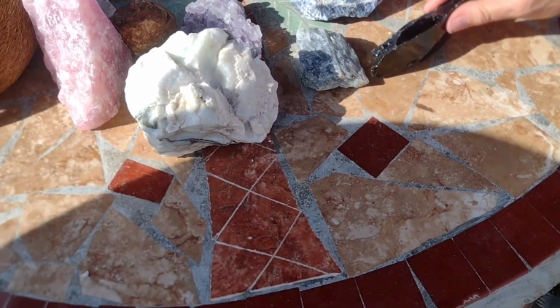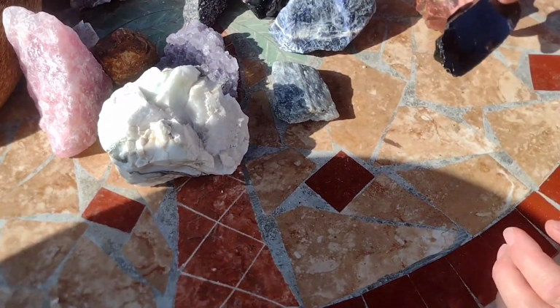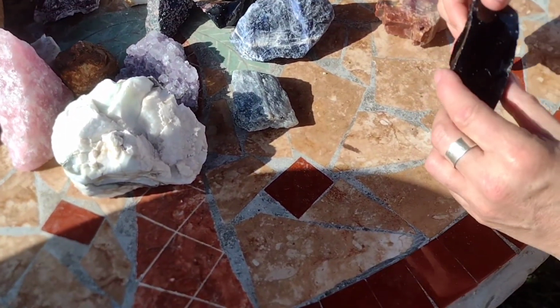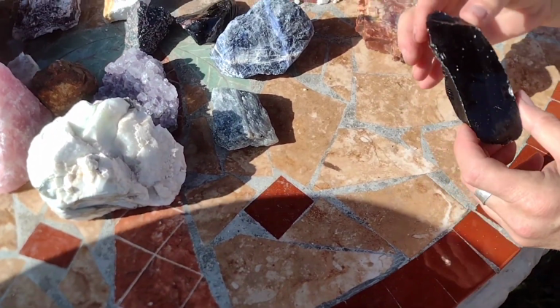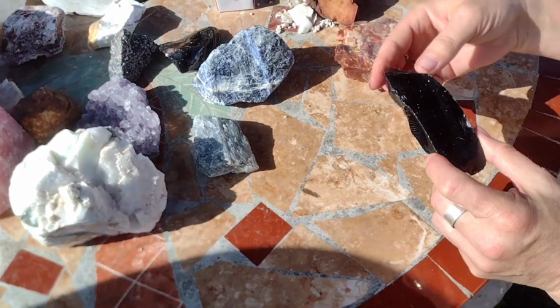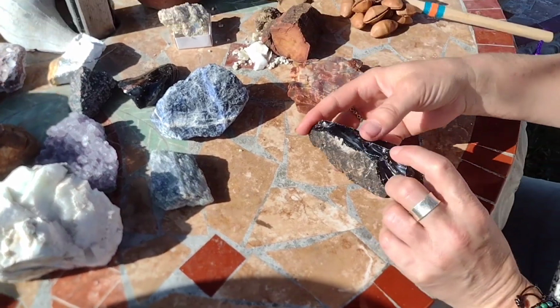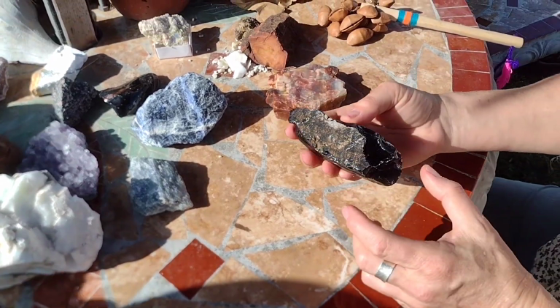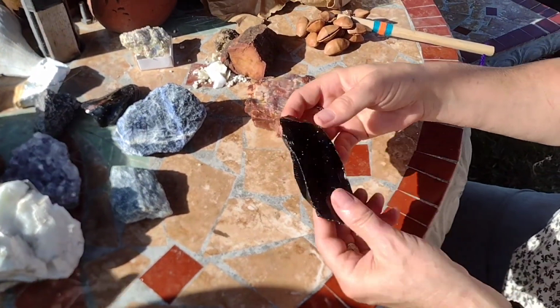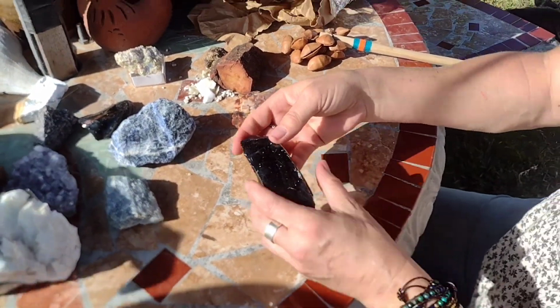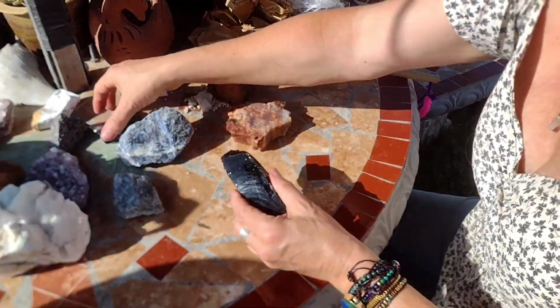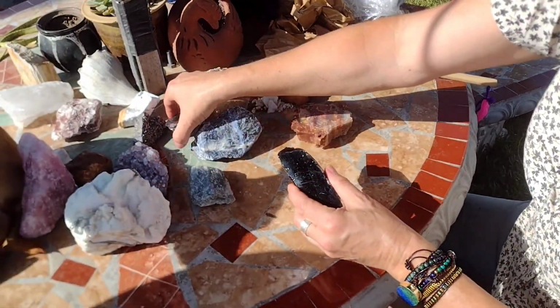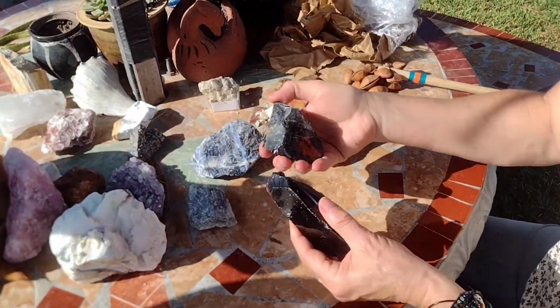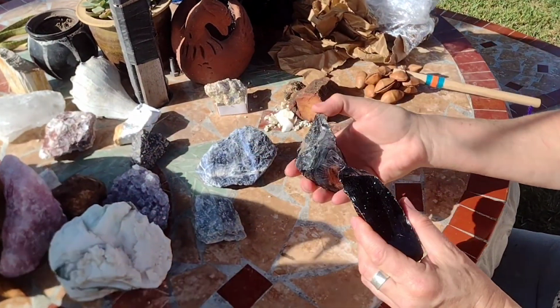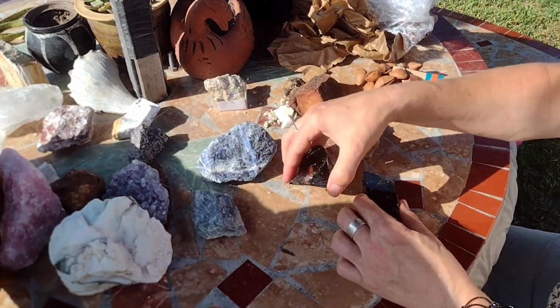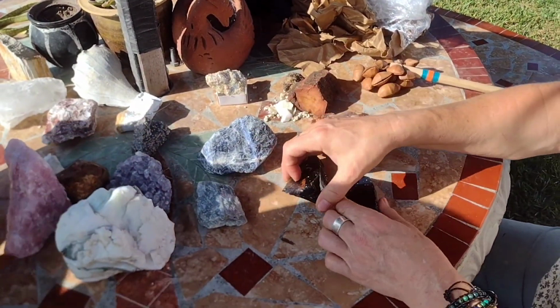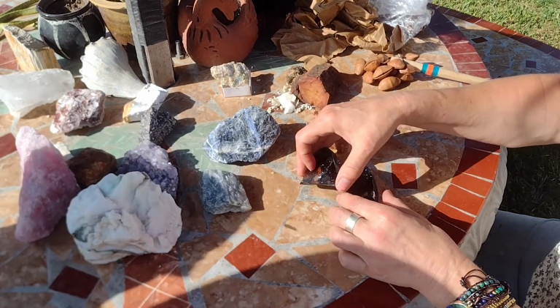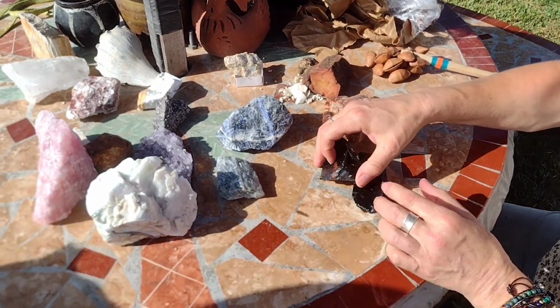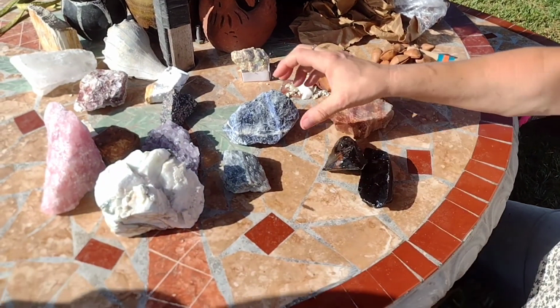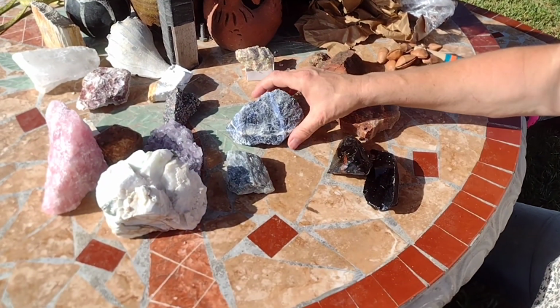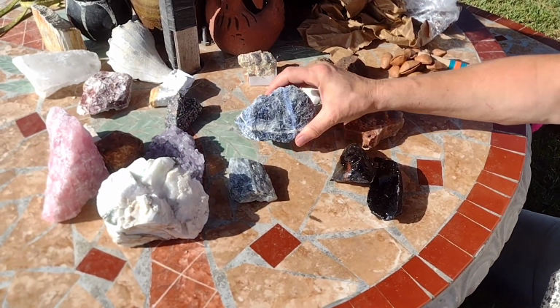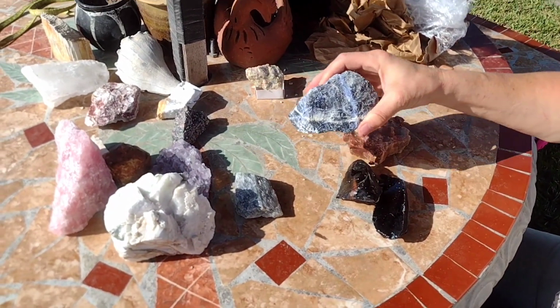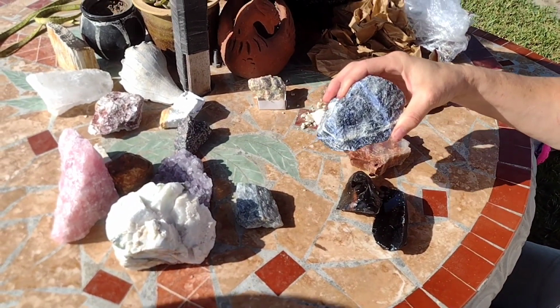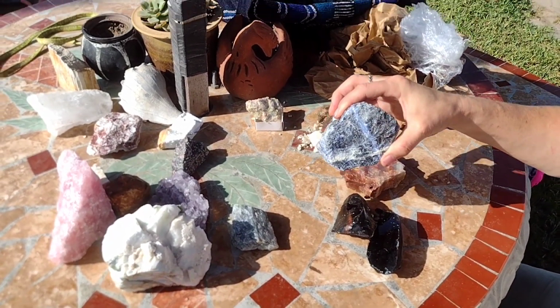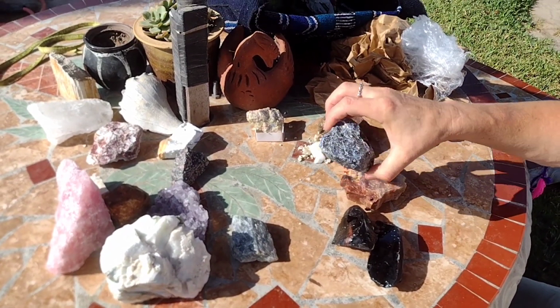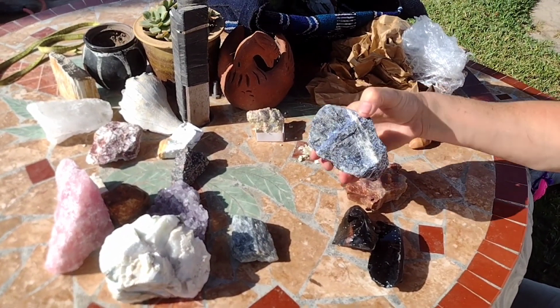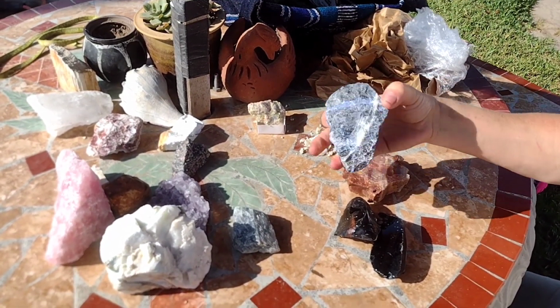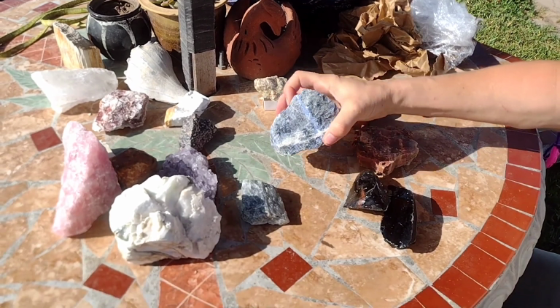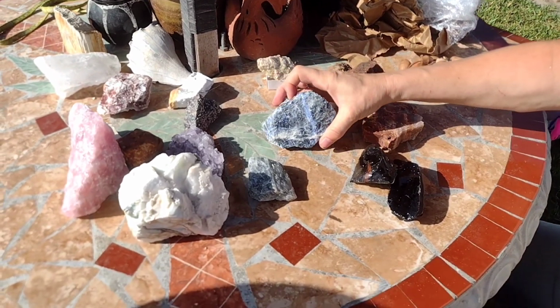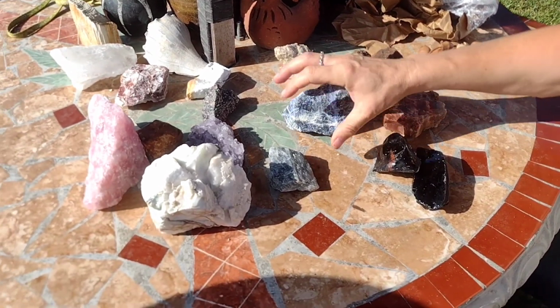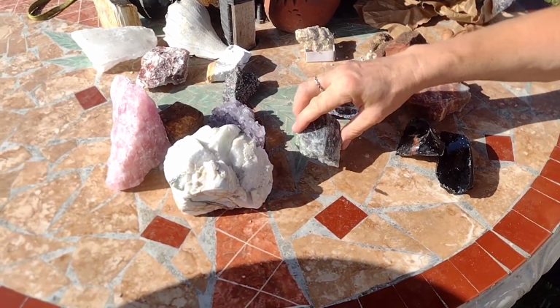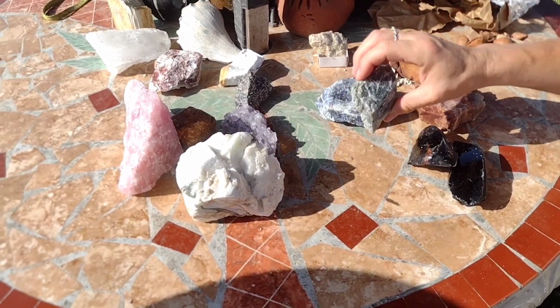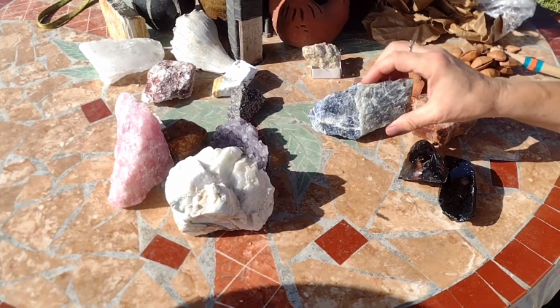This is black obsidian glass — they make arrowheads out of it, right here, both of these. The Native Americans. This is sodalite — very beautiful specimen. This is labradorite — very pretty.